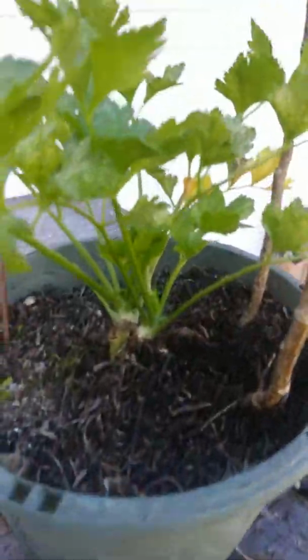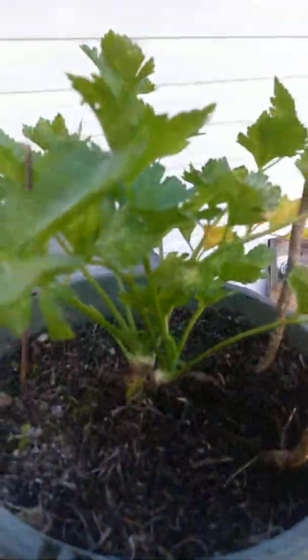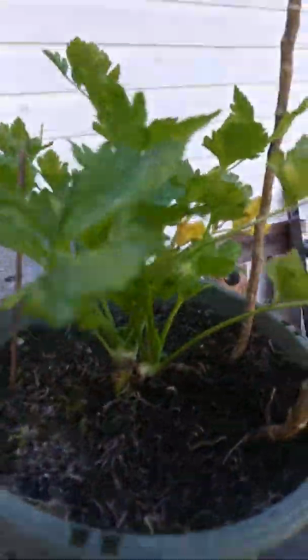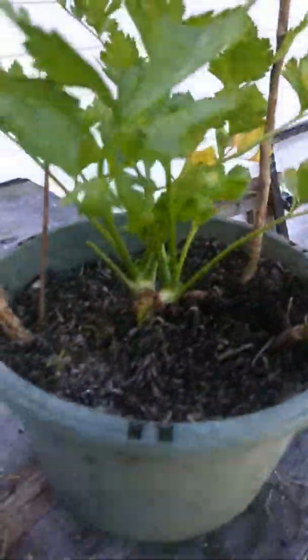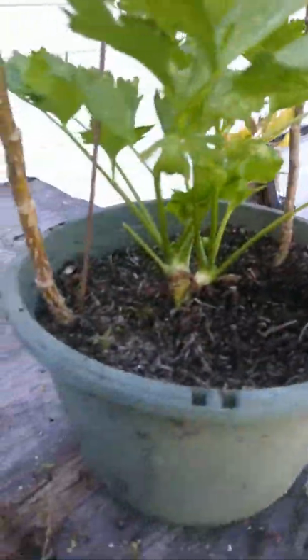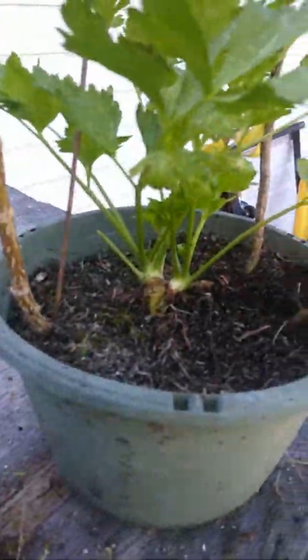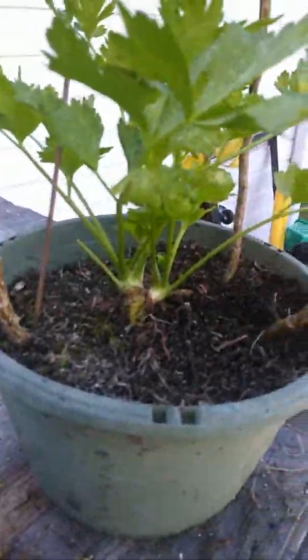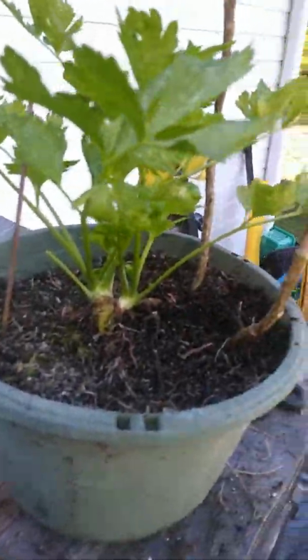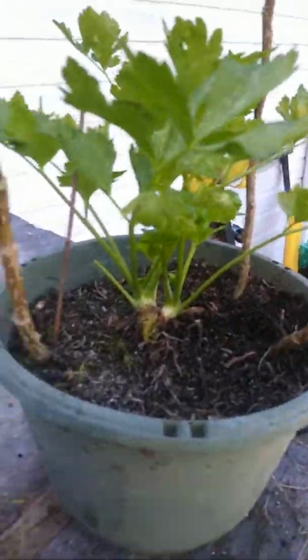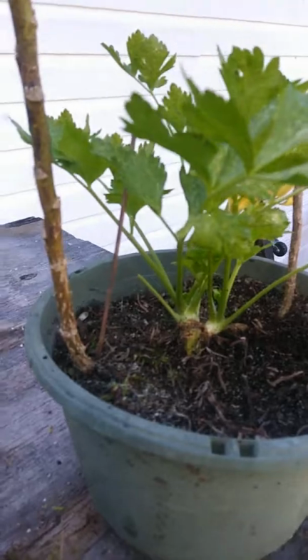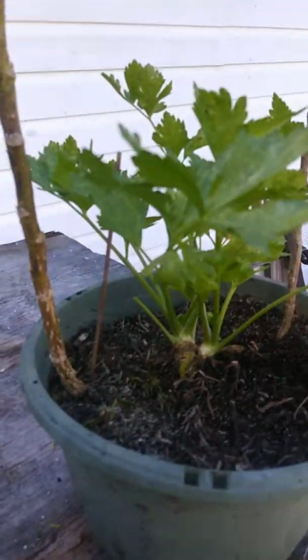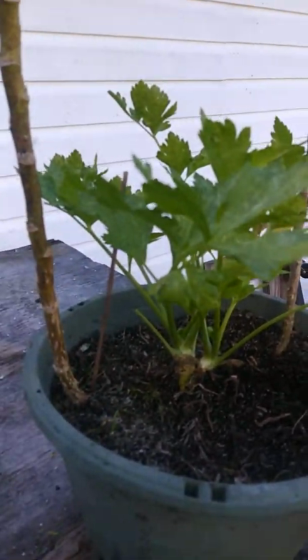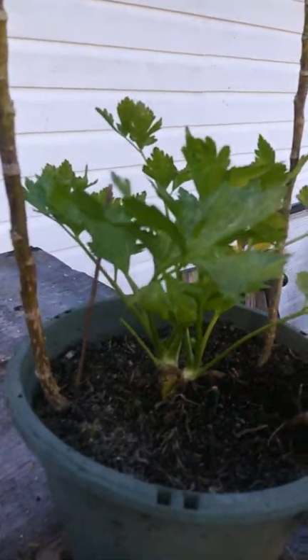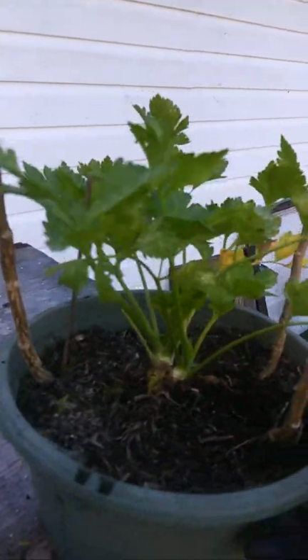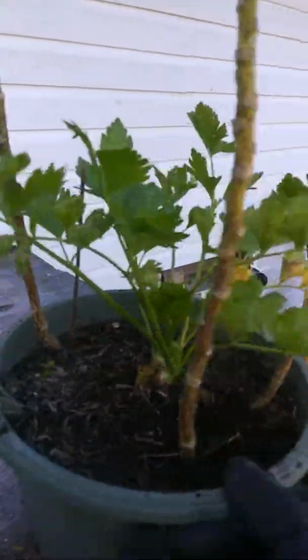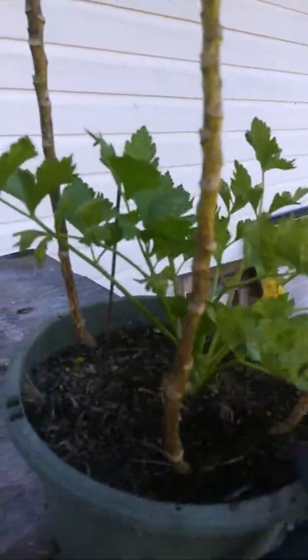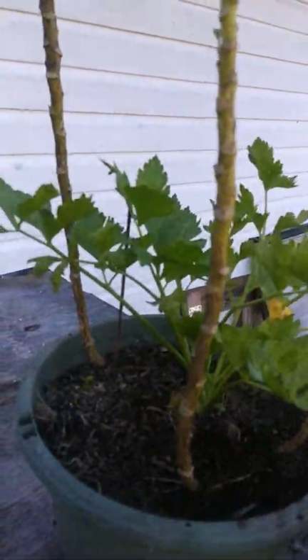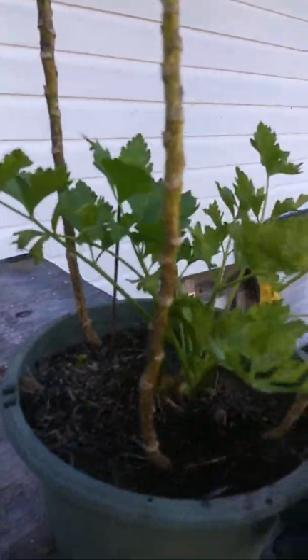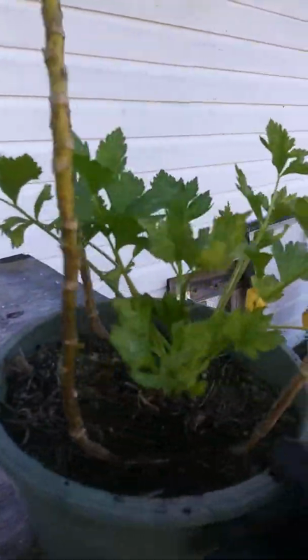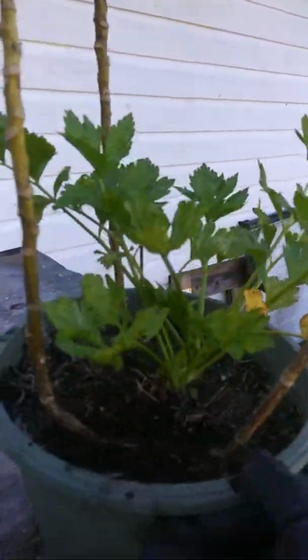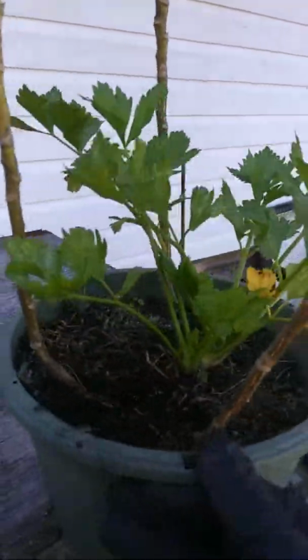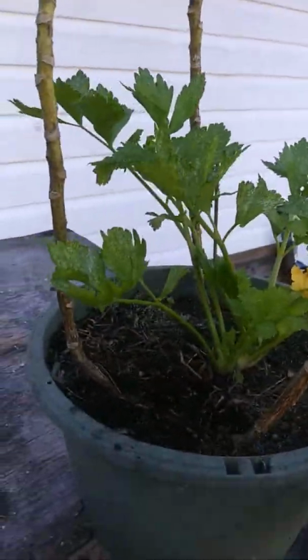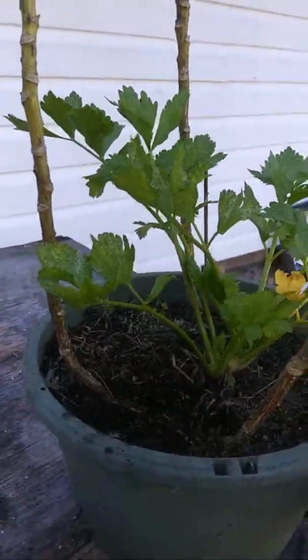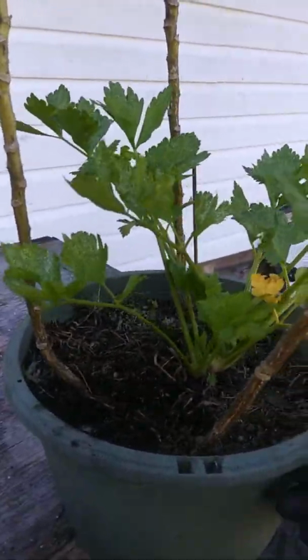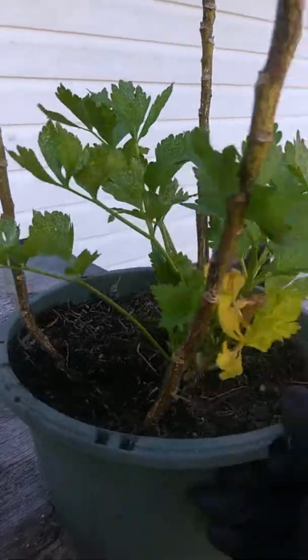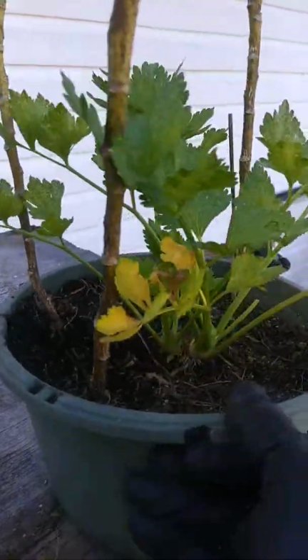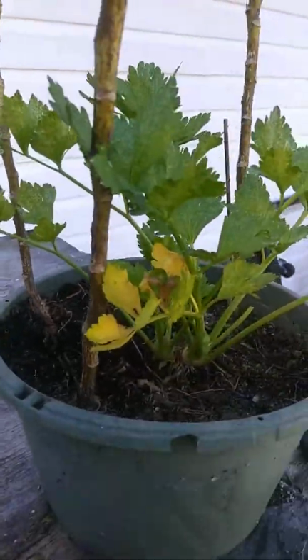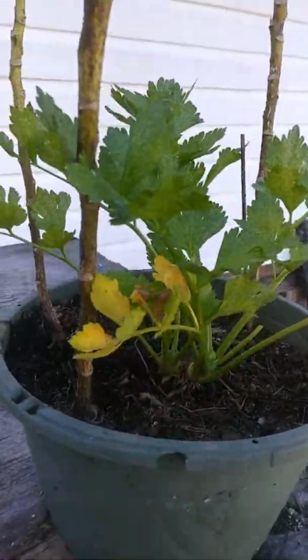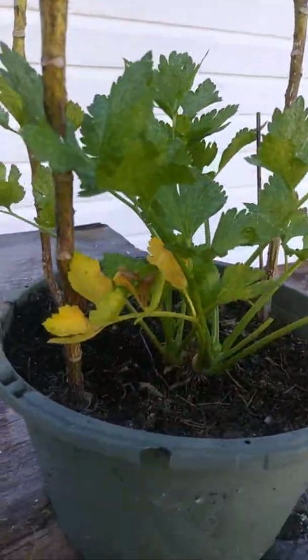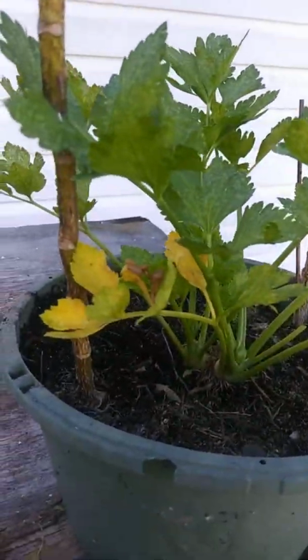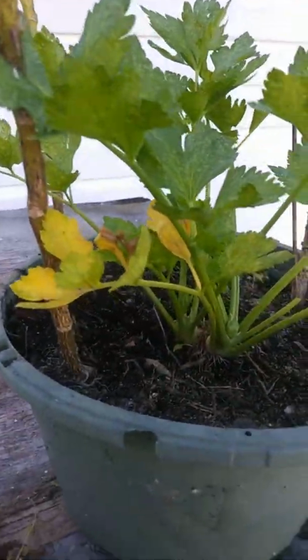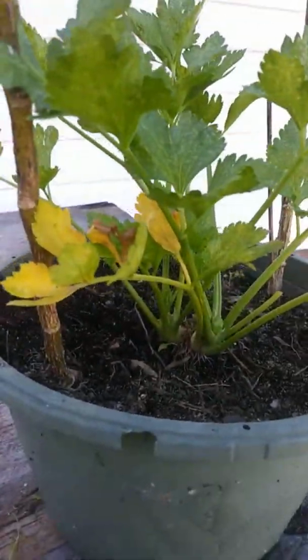Got that all nice and cleaned out and straightened up, but I found out there are also some ants in here.